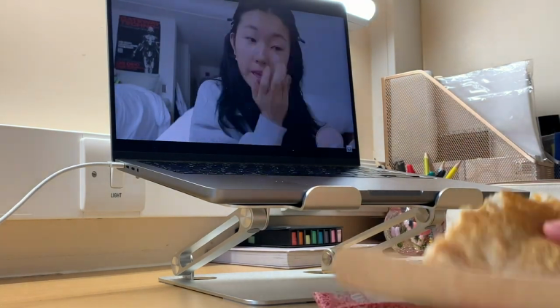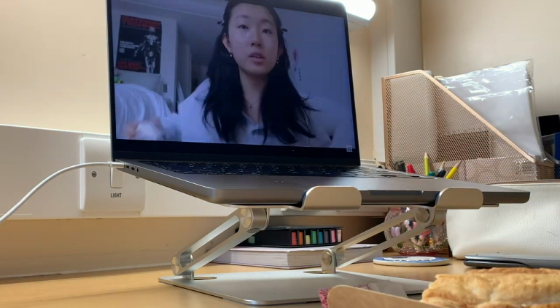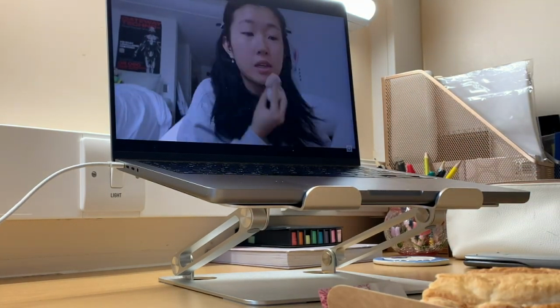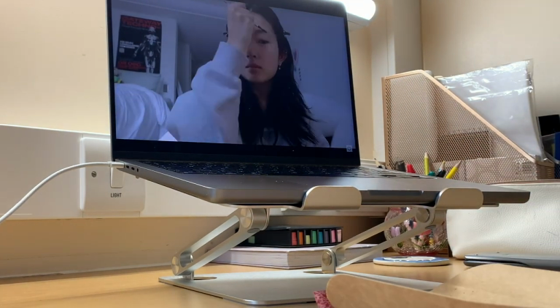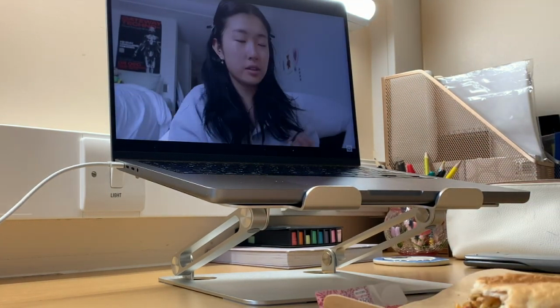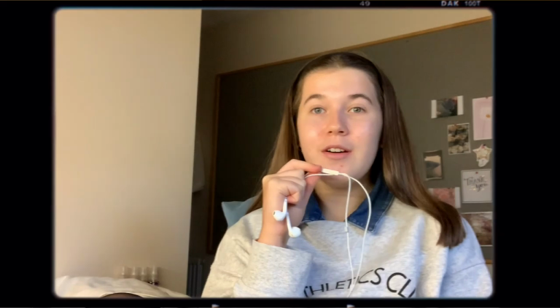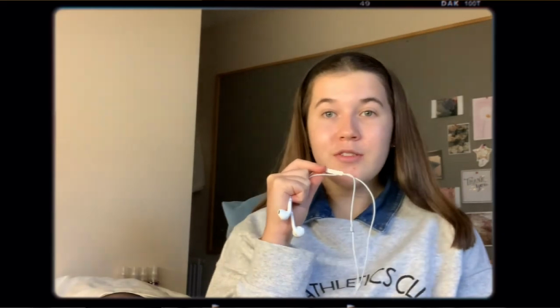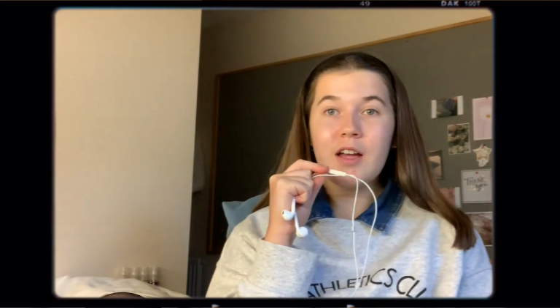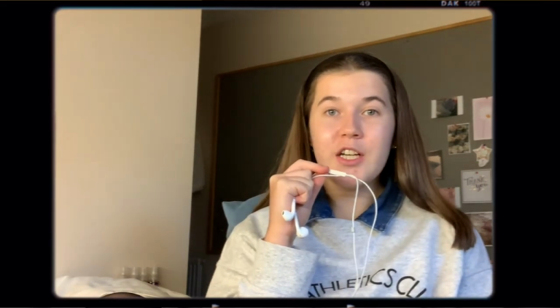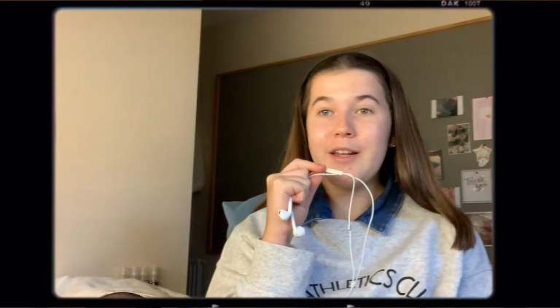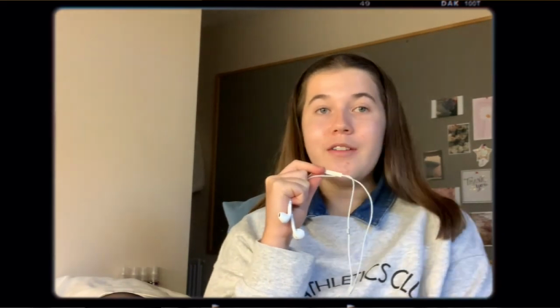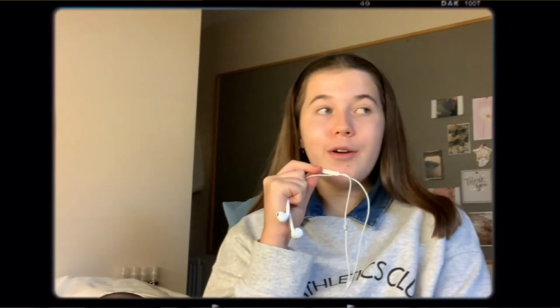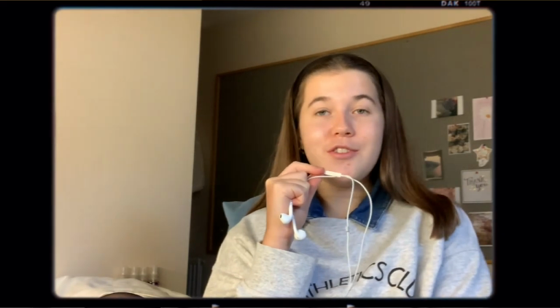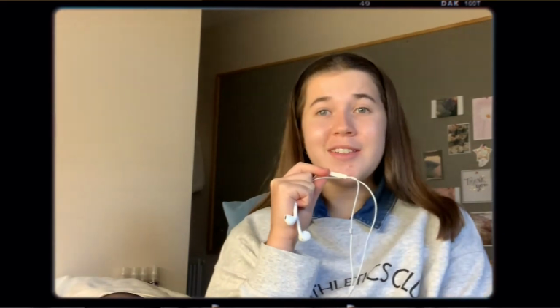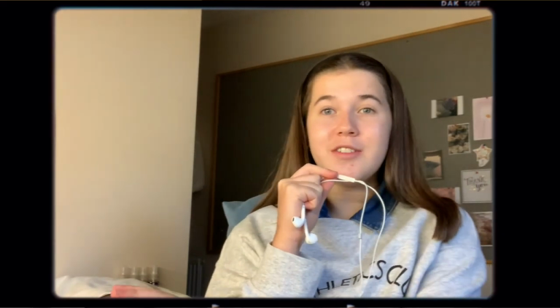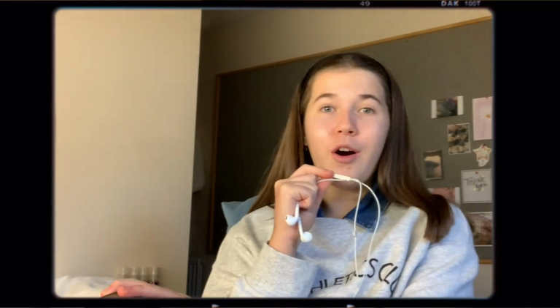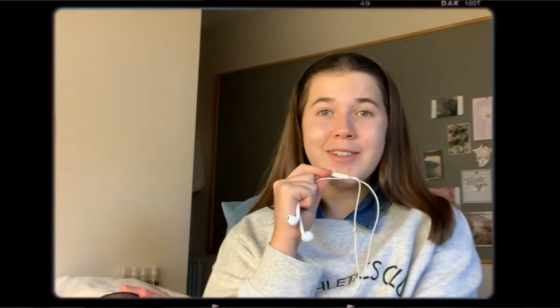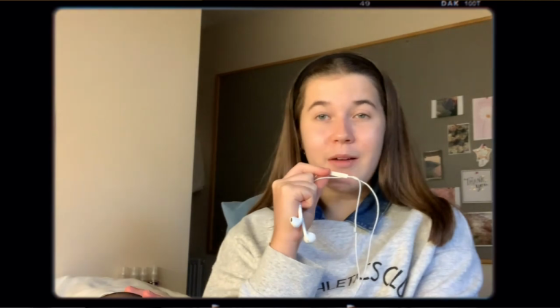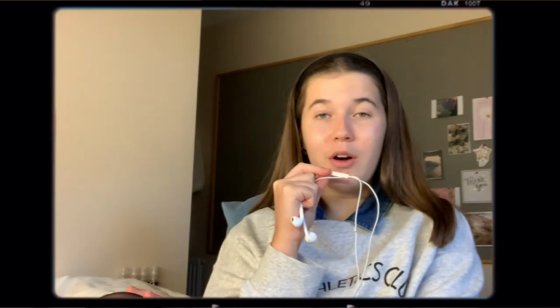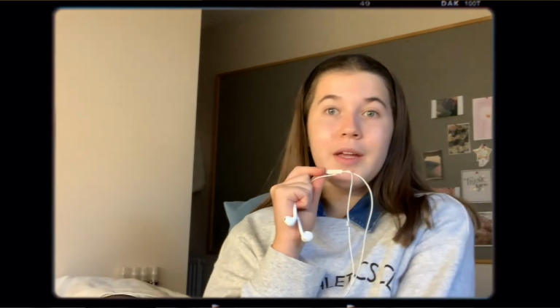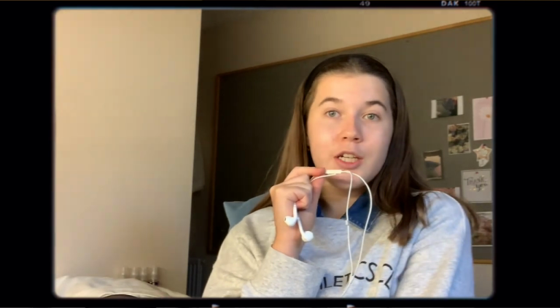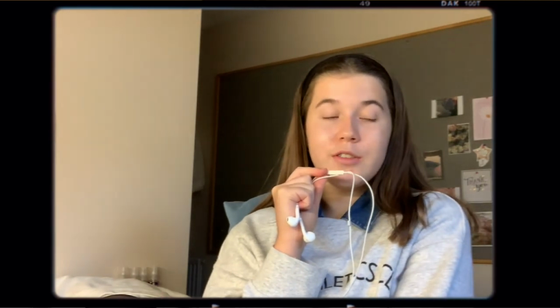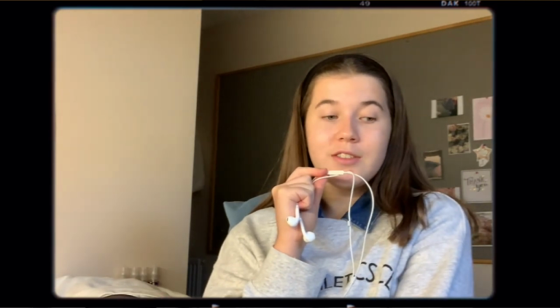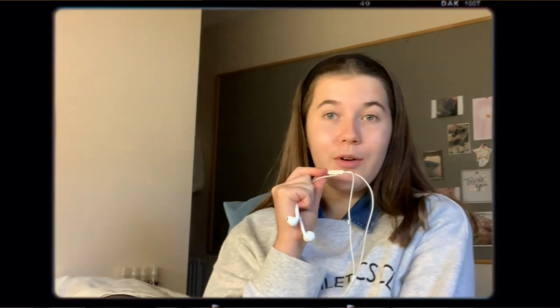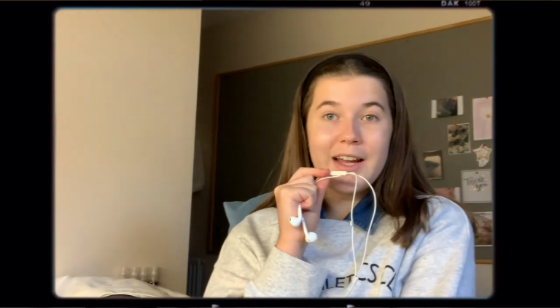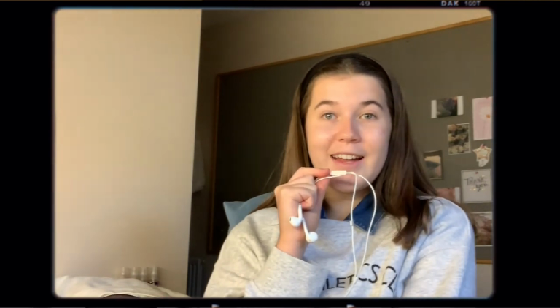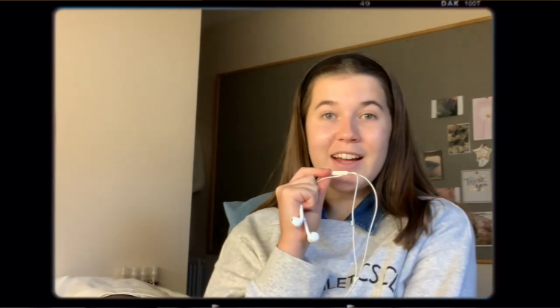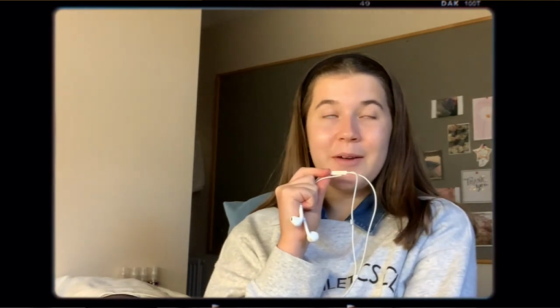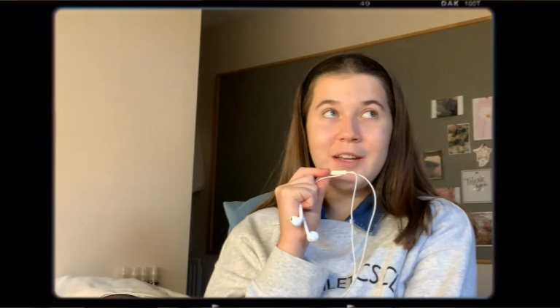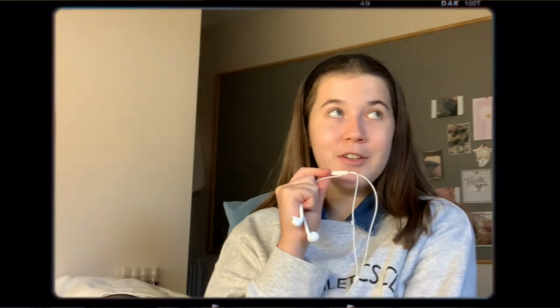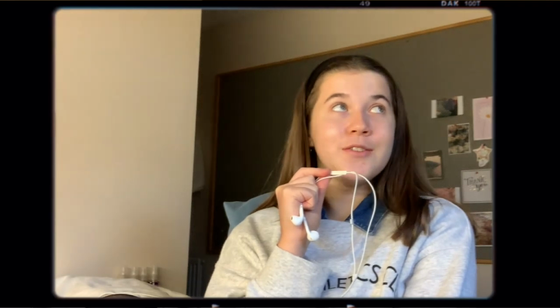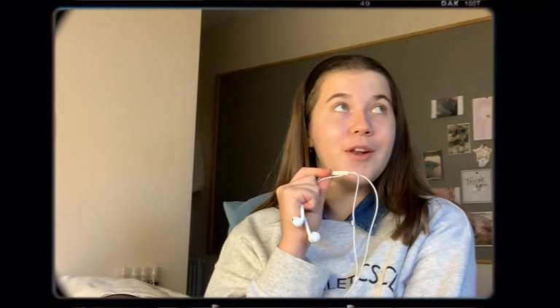My second lecture of the day was cancelled so my afternoon is actually completely free. I'm not really quite sure what to do with myself because so far we haven't been set that much work. I've been watching loads of study vlogs today and it's actually made me so motivated to film a lot.